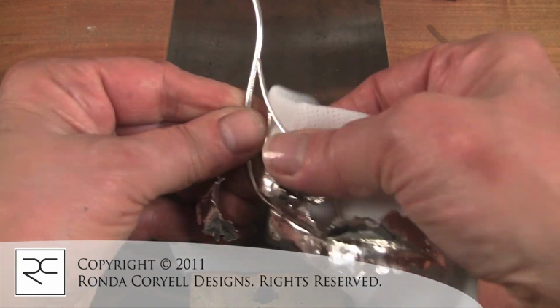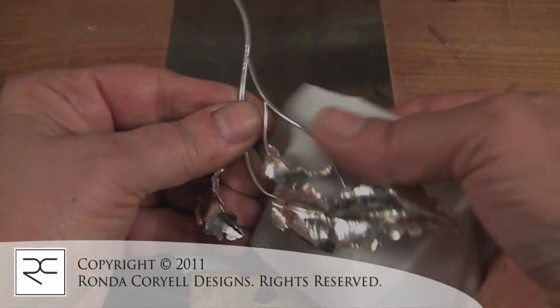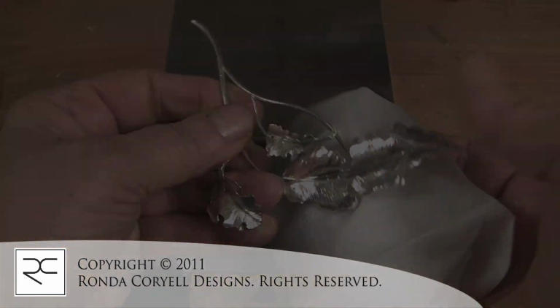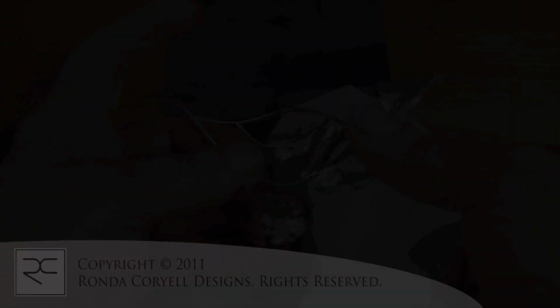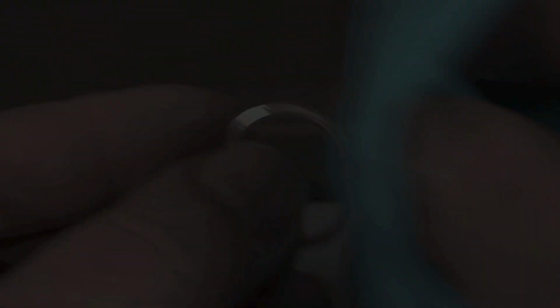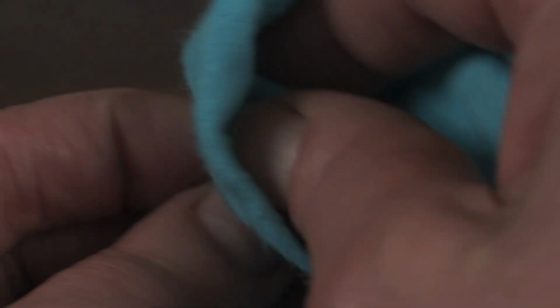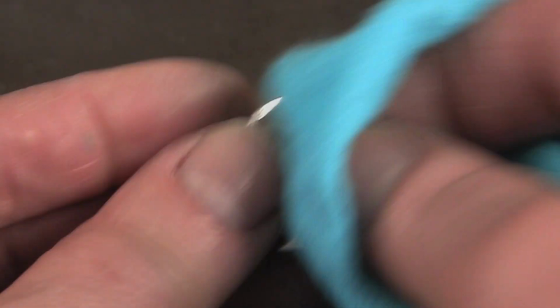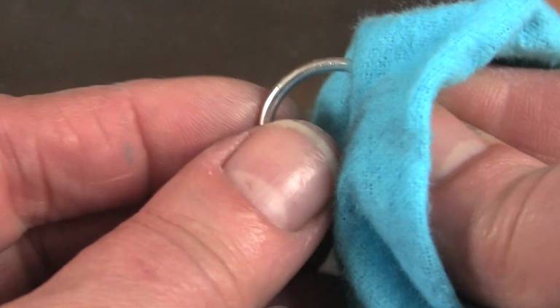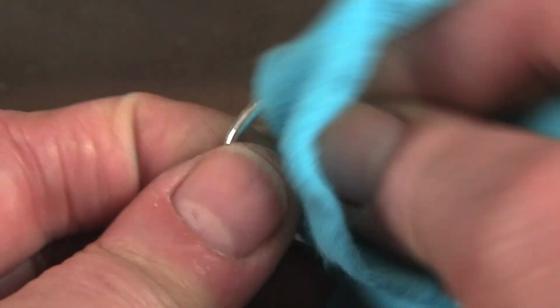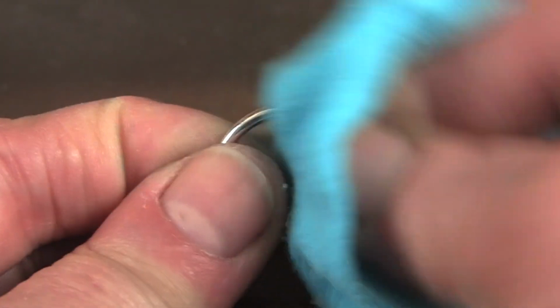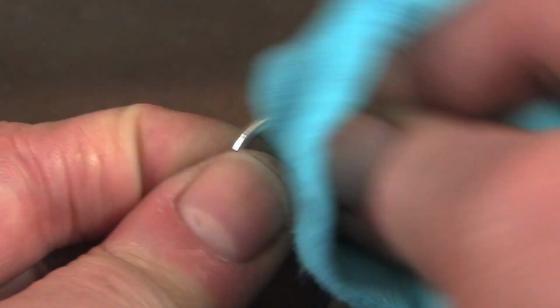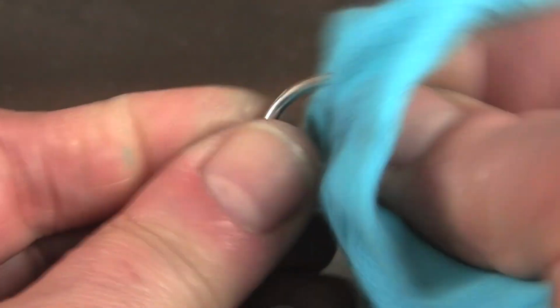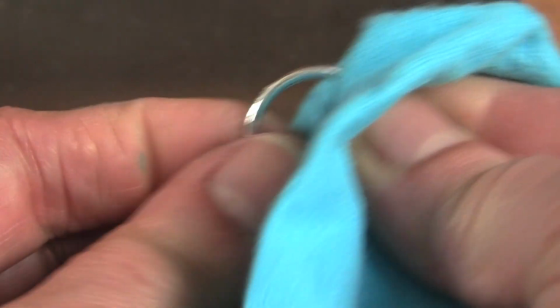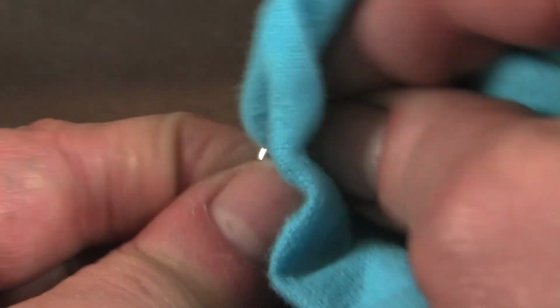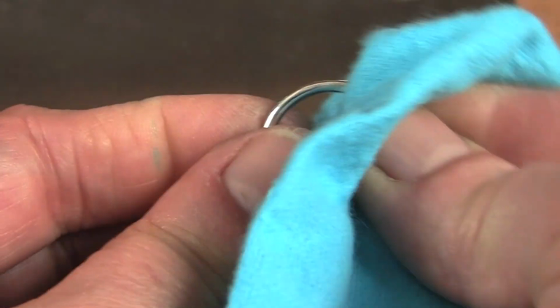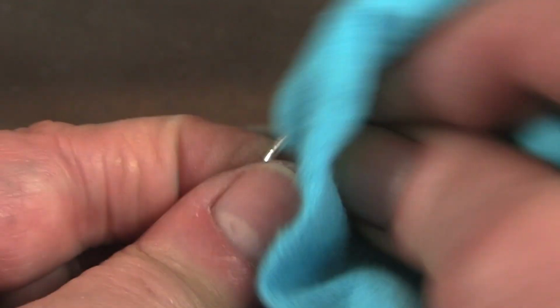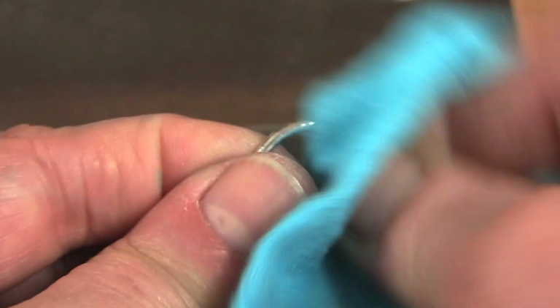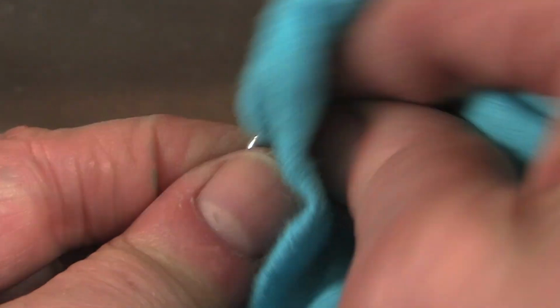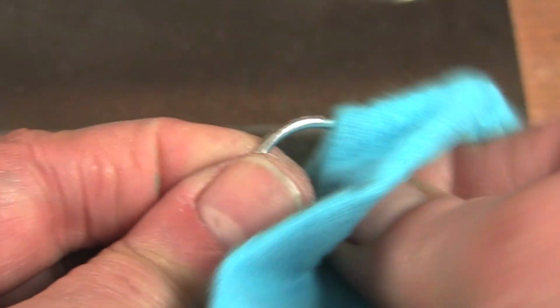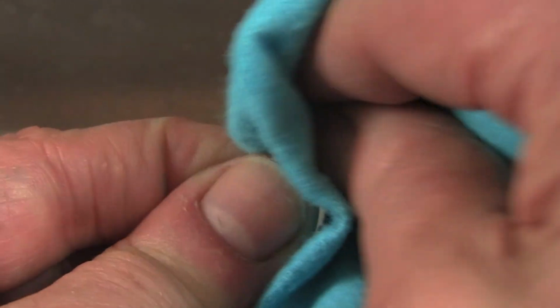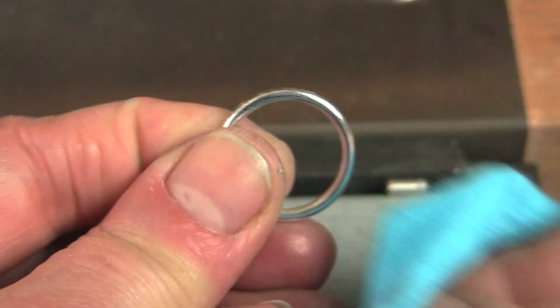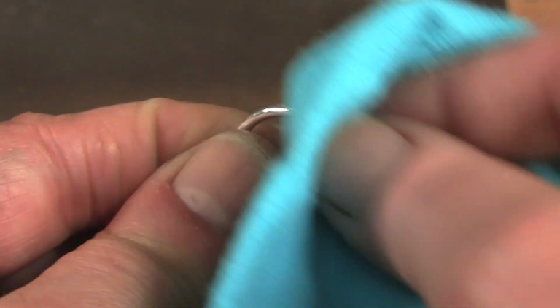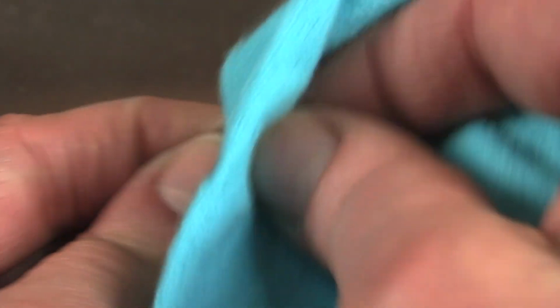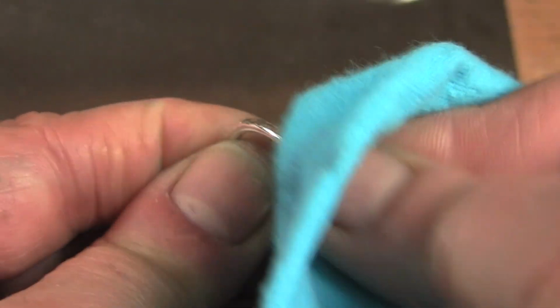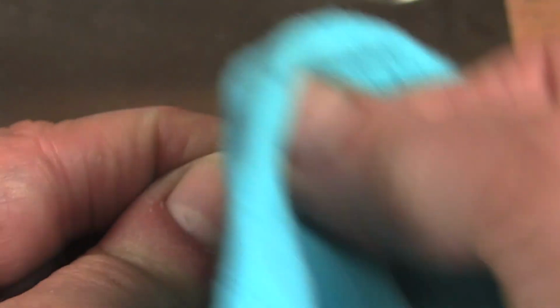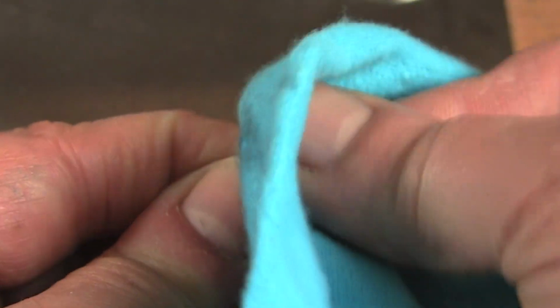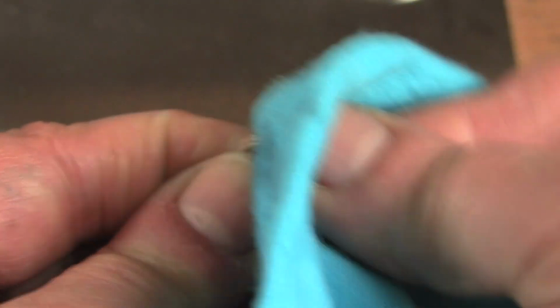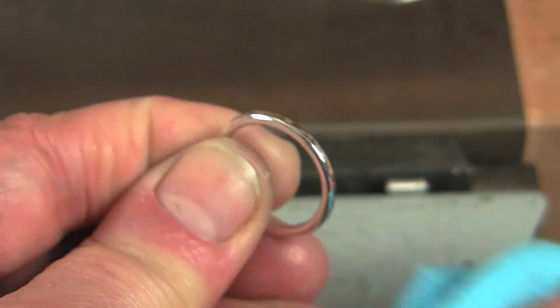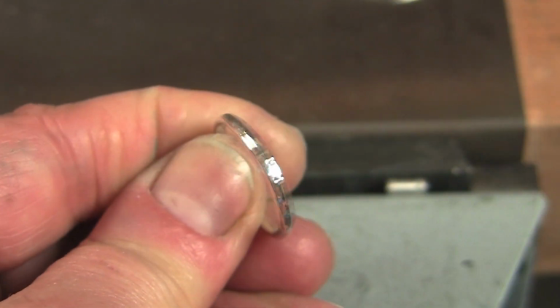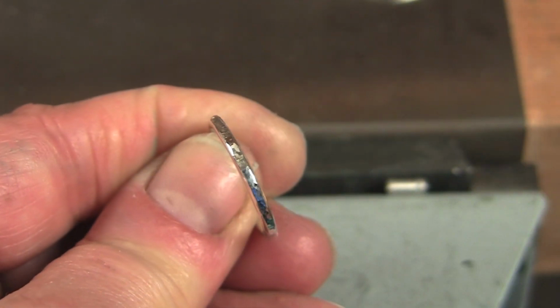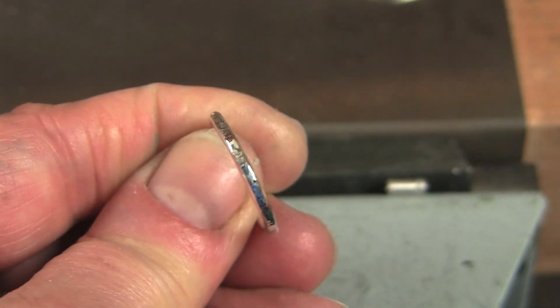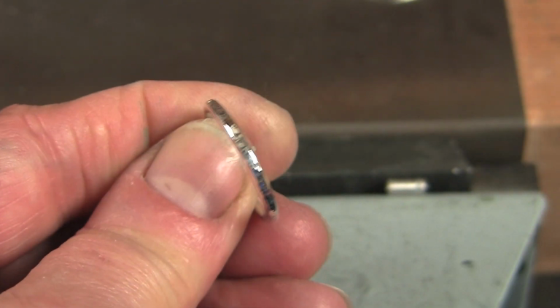For rings, less intricate surfaces, or pieces that need a little polishing, the Goddard's works well because it also cleans and shines.